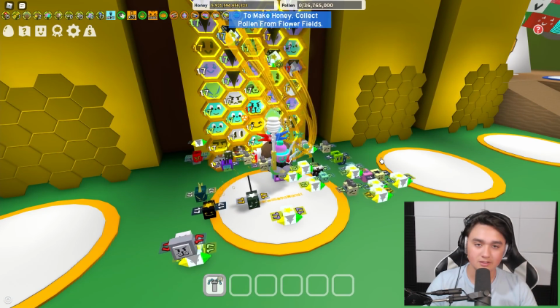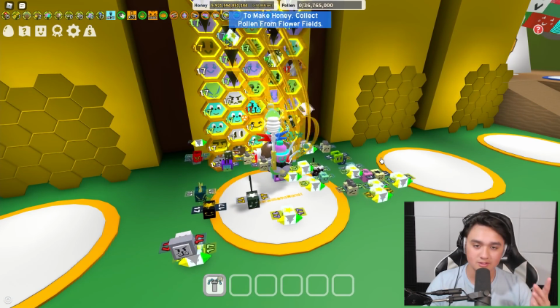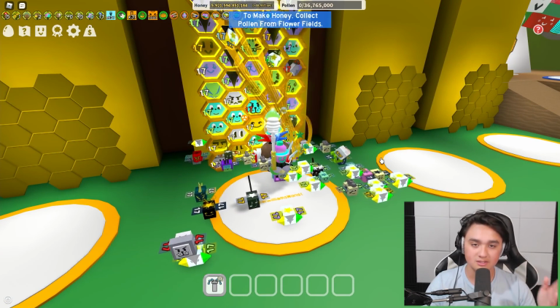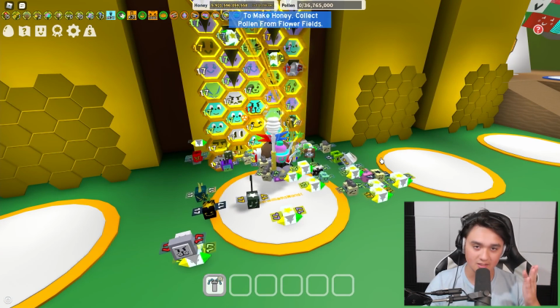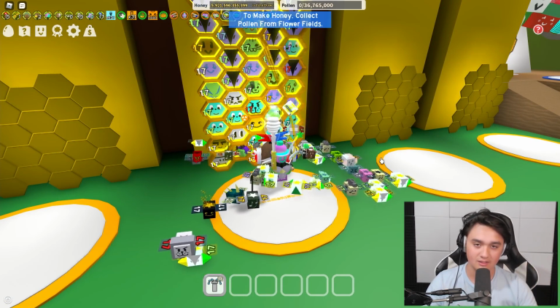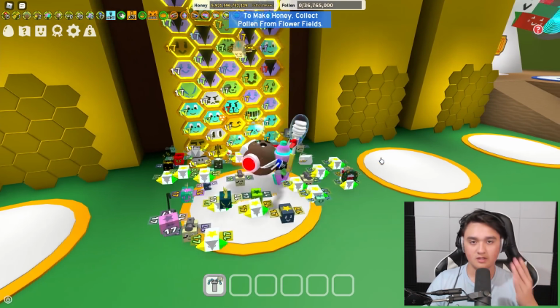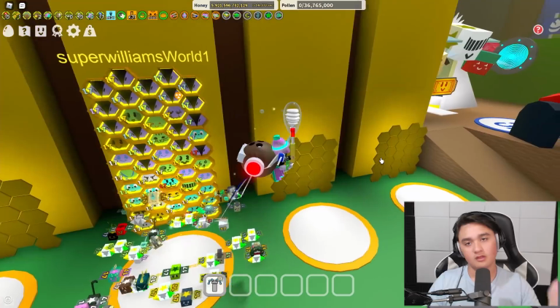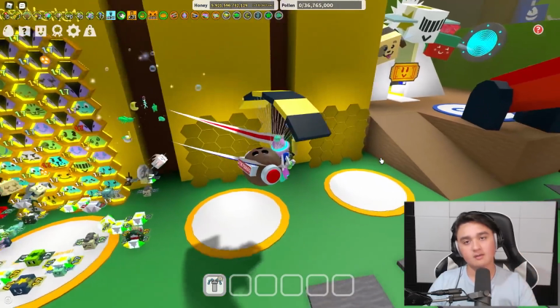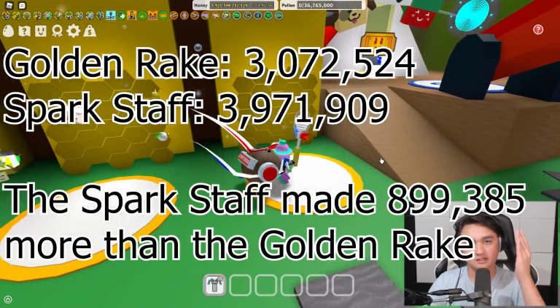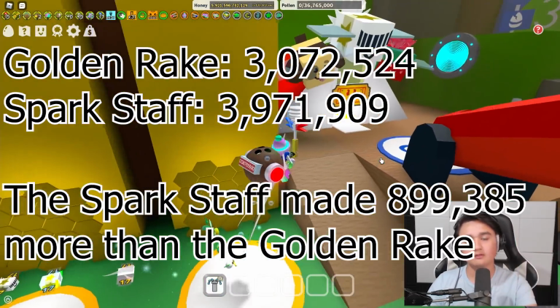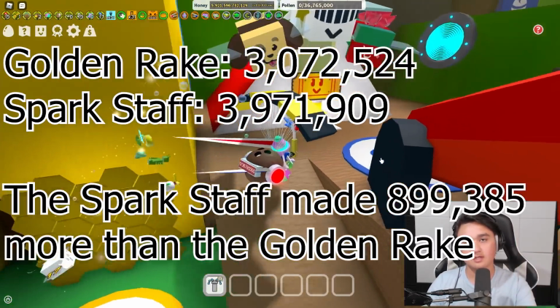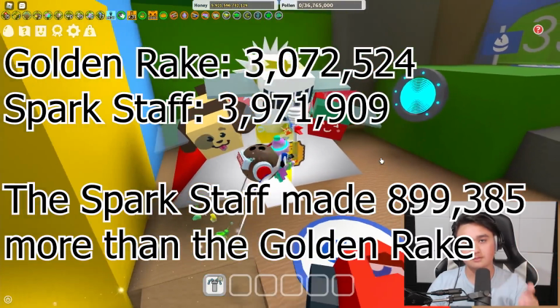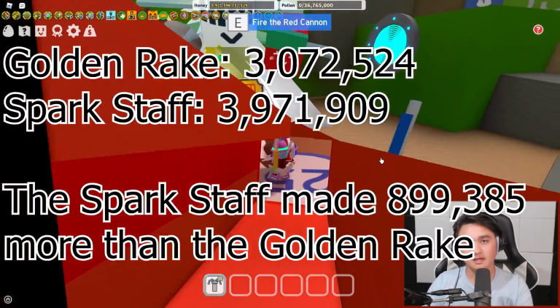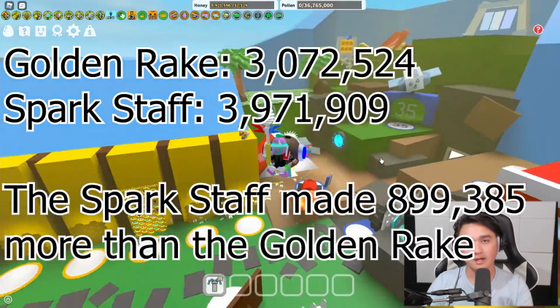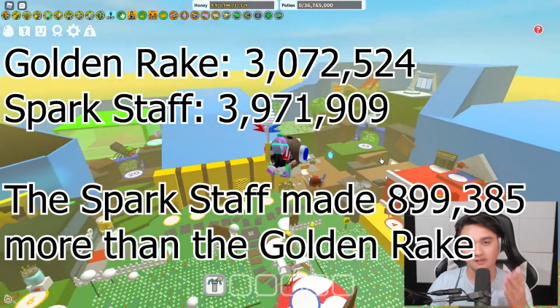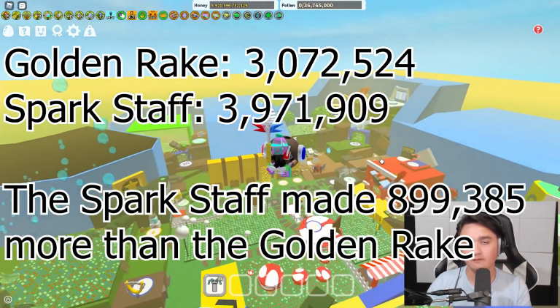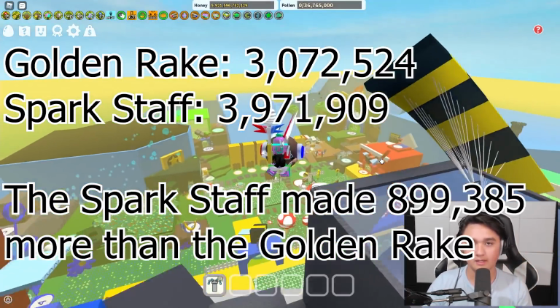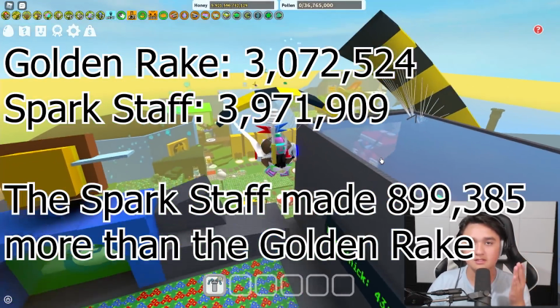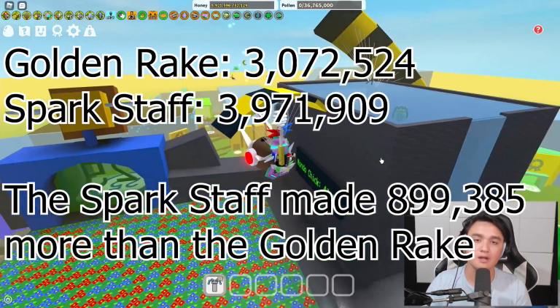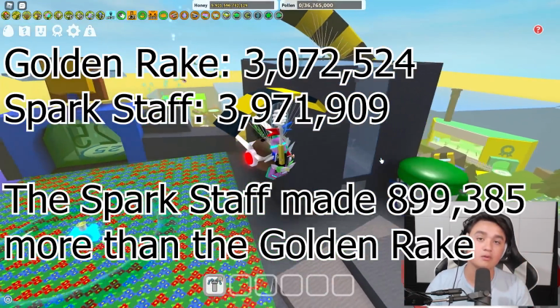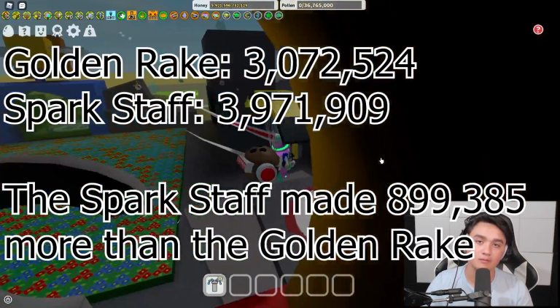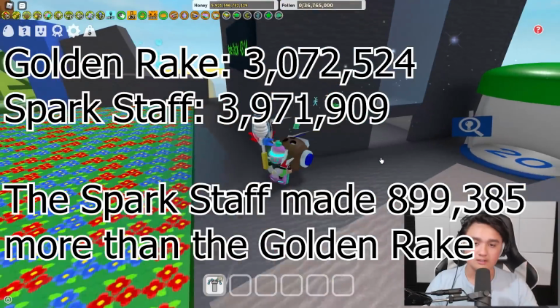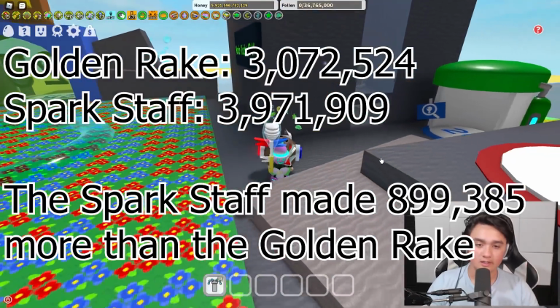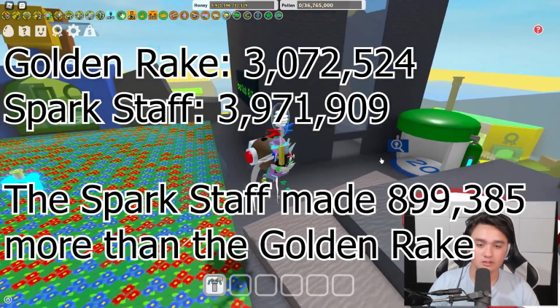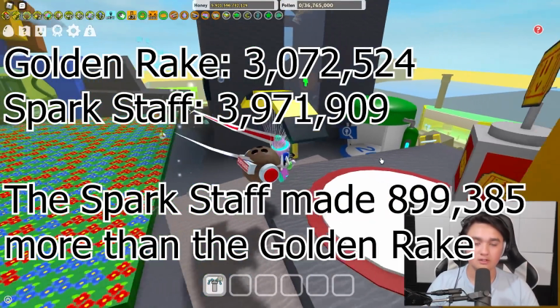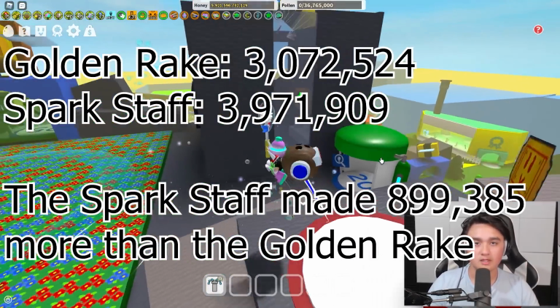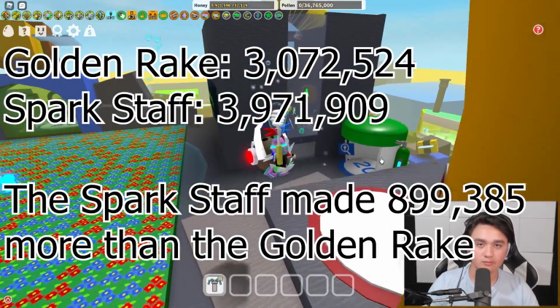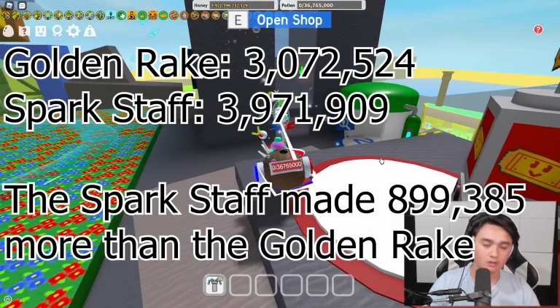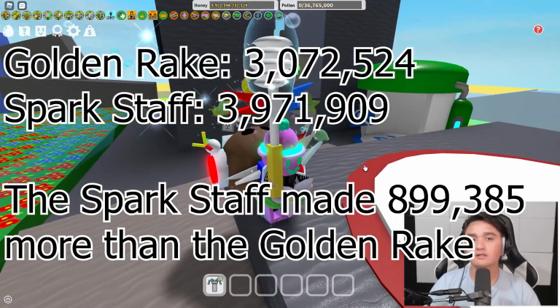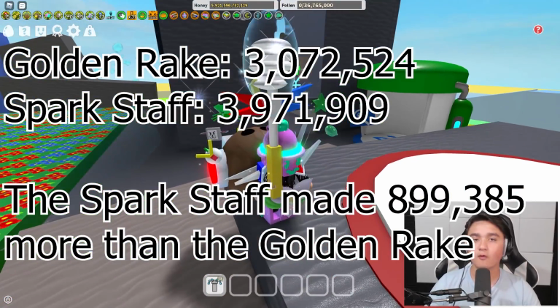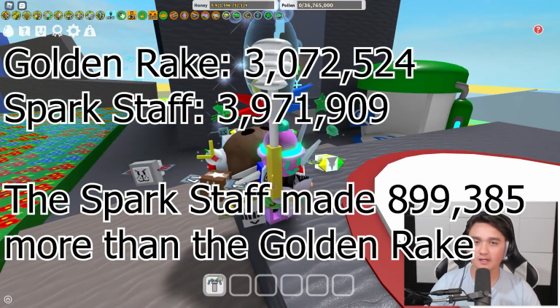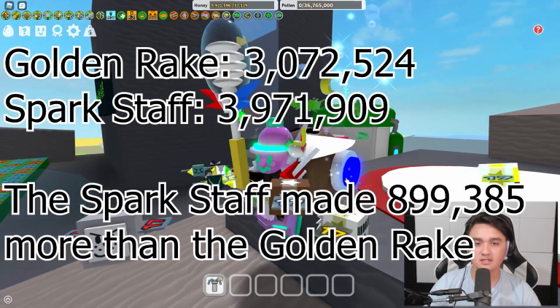There you go — there are the numbers. That's the Golden Rake at the top, Sparkstaff on the bottom, and at the very bottom is the comparison of both of them showing how much each one made and which one made more.